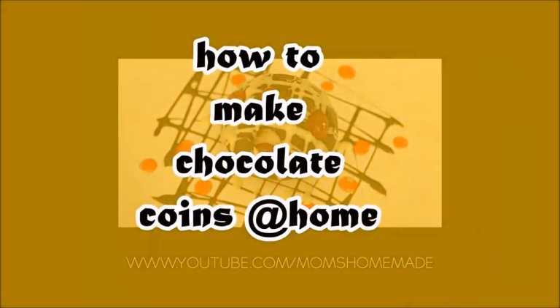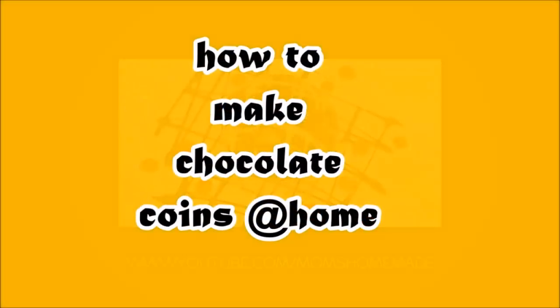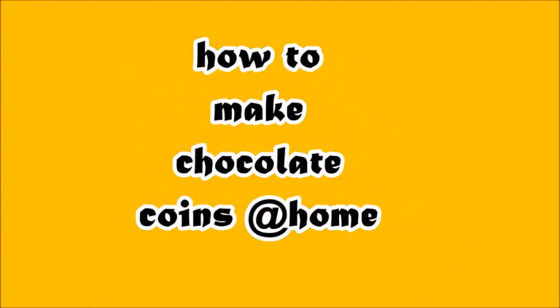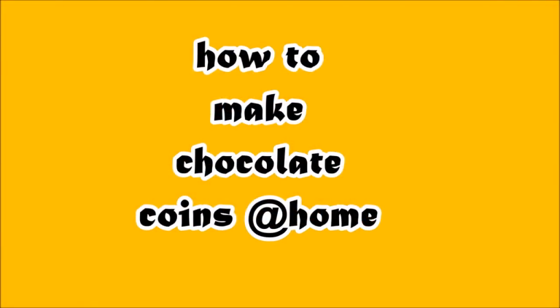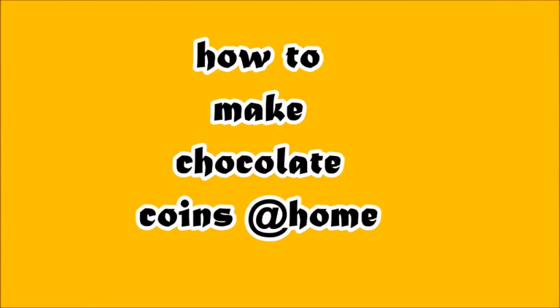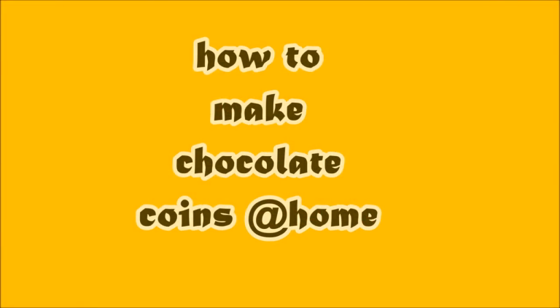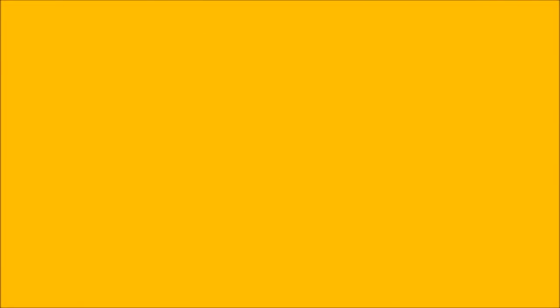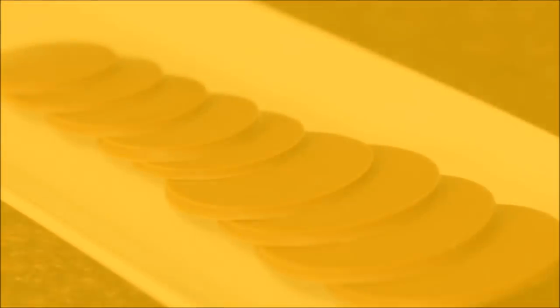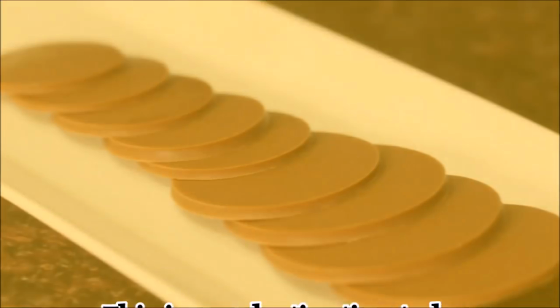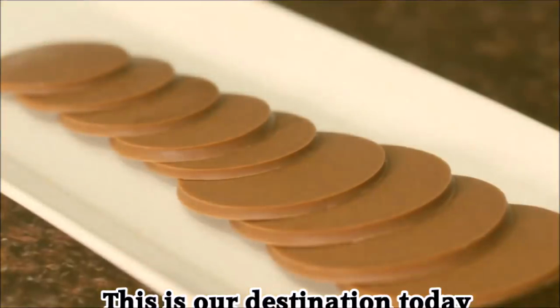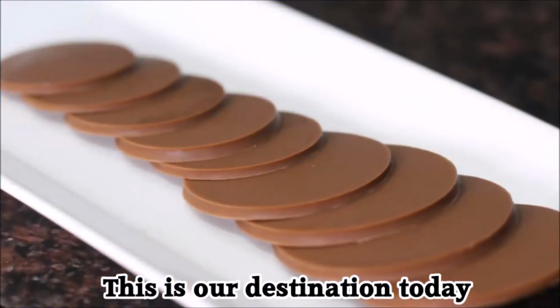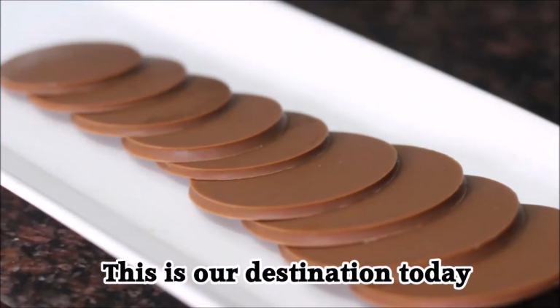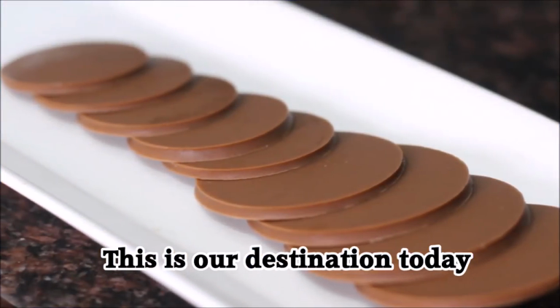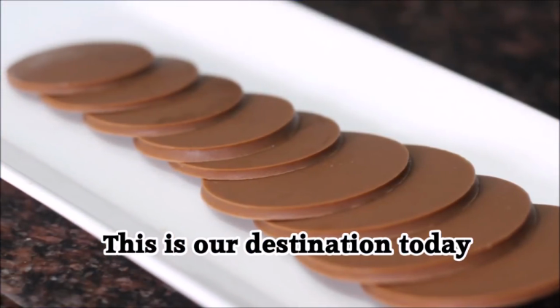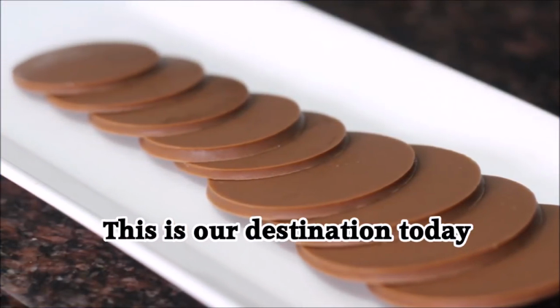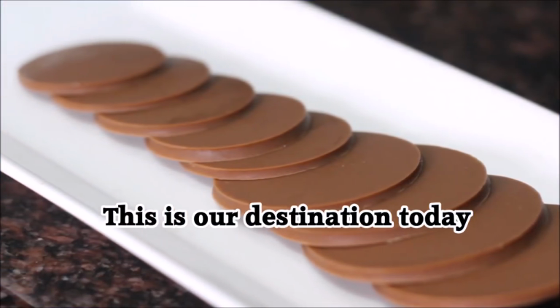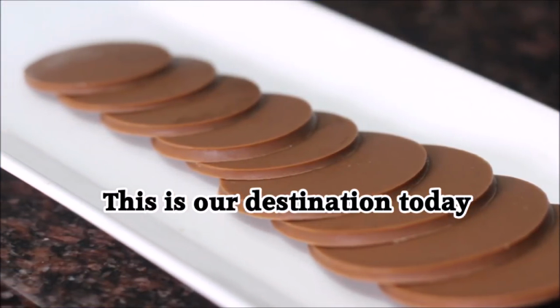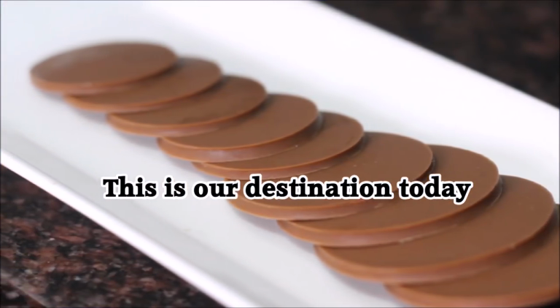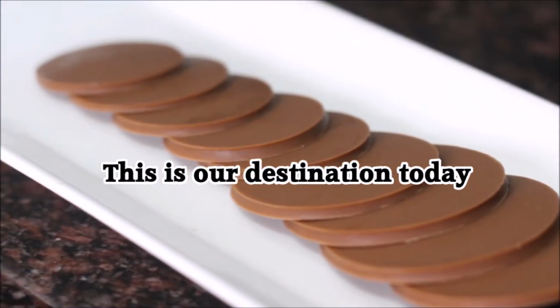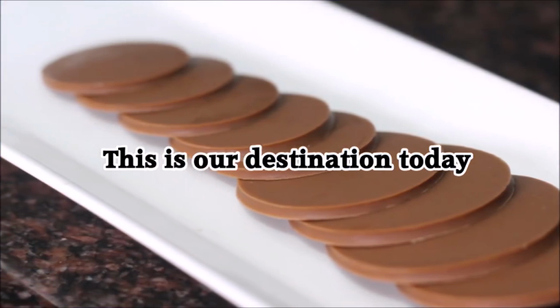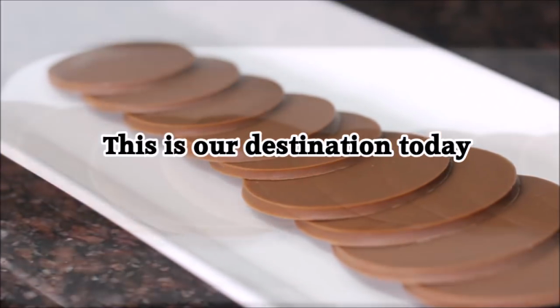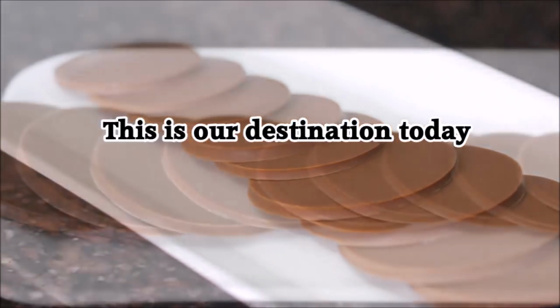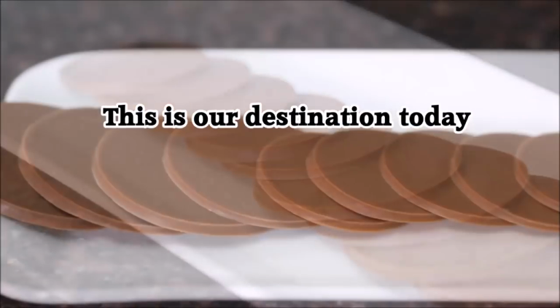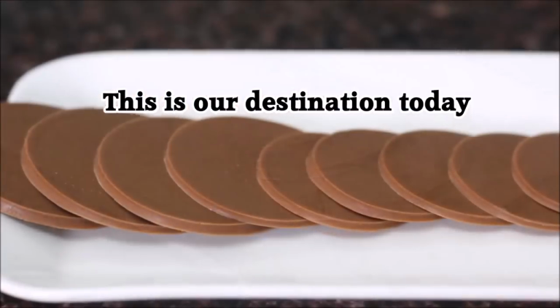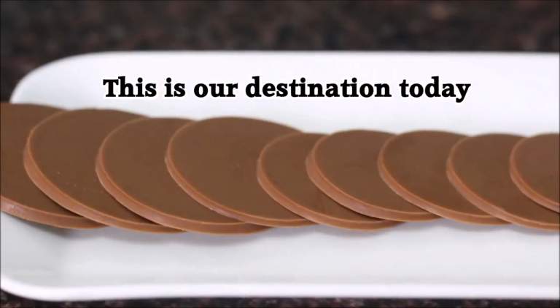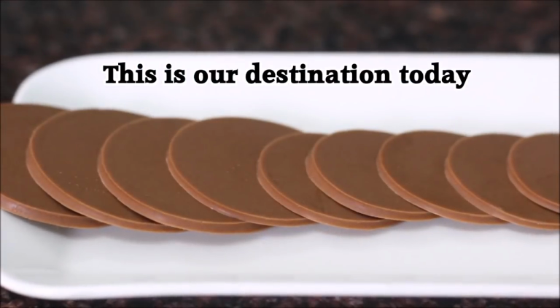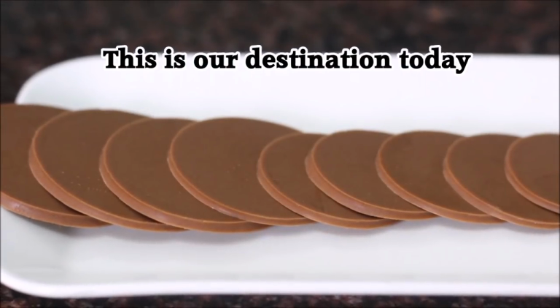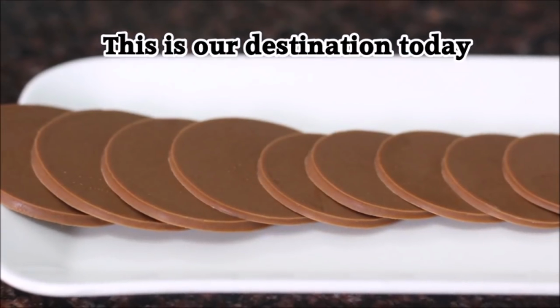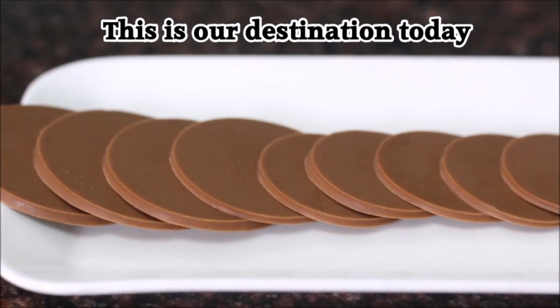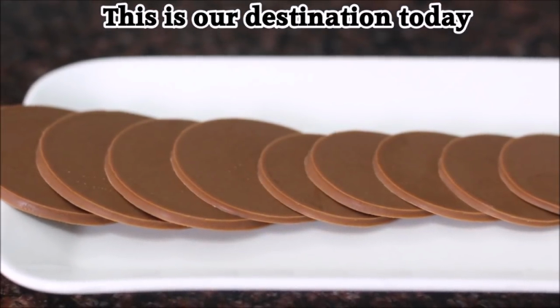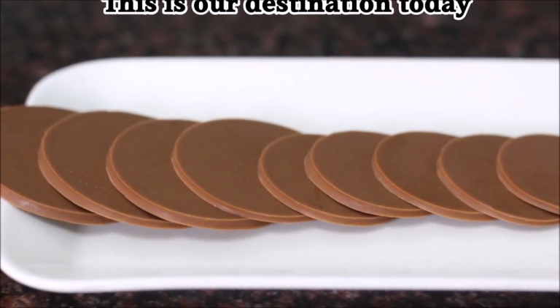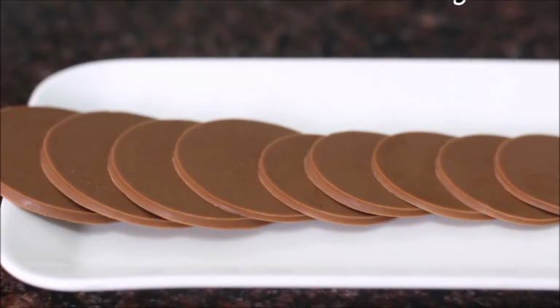Hey friends, welcome back to Moms Homemade. Today I will tell you how to make chocolate coins at home. This is our destination today.